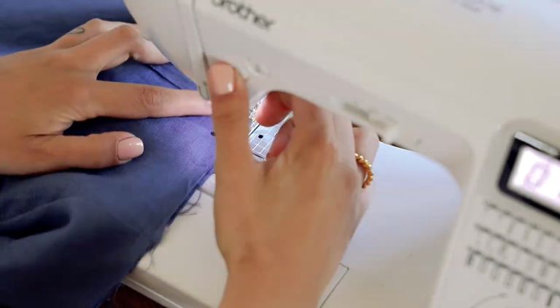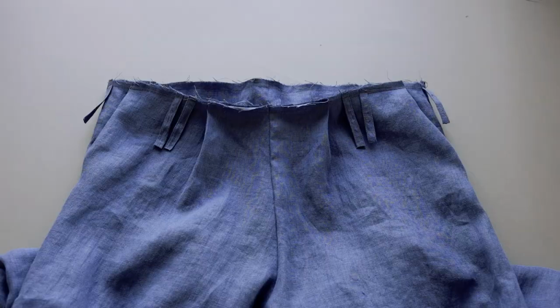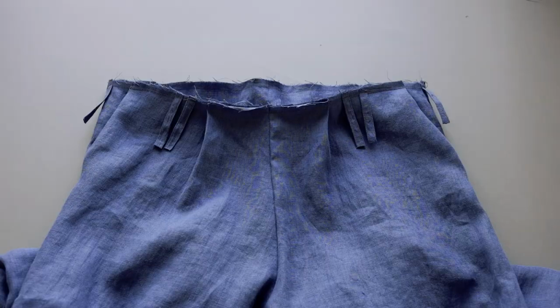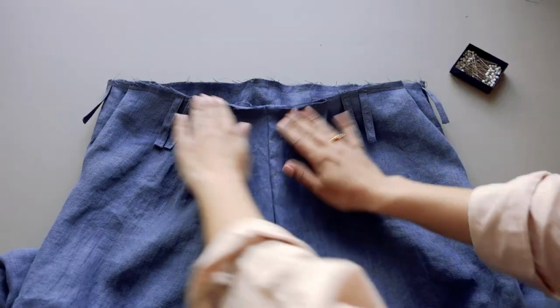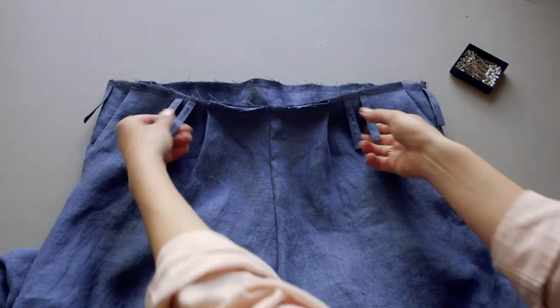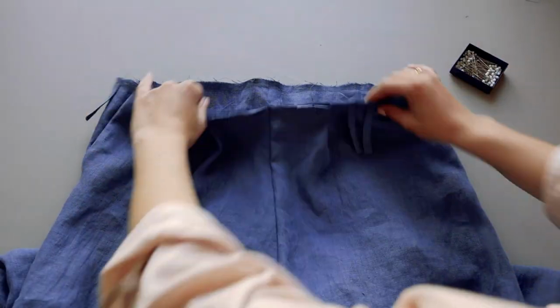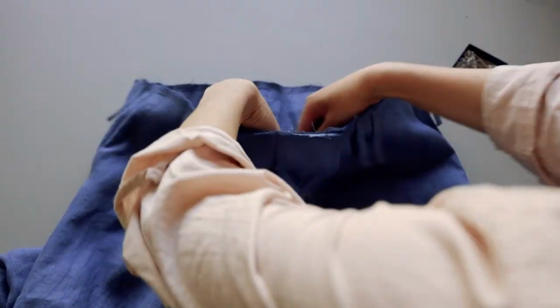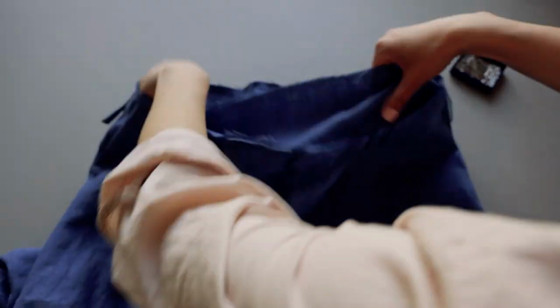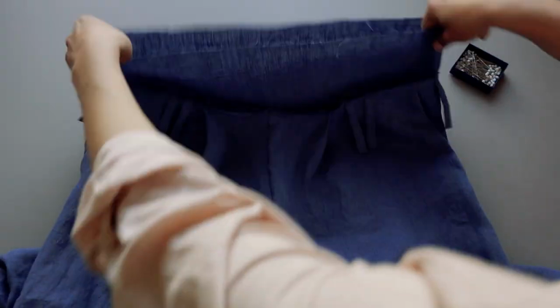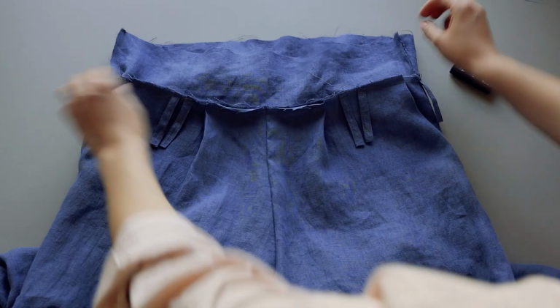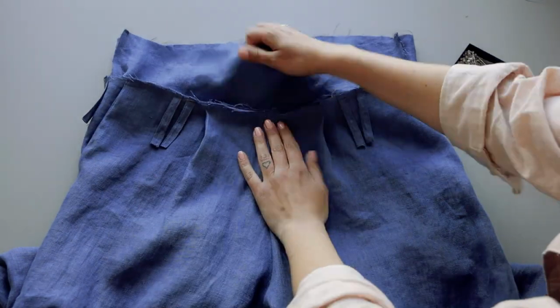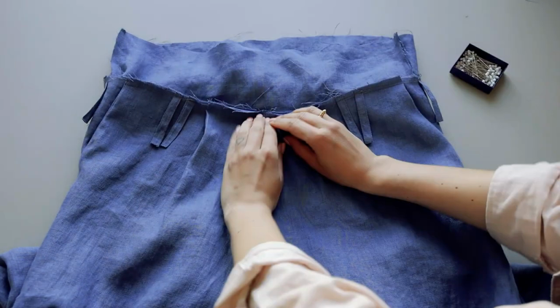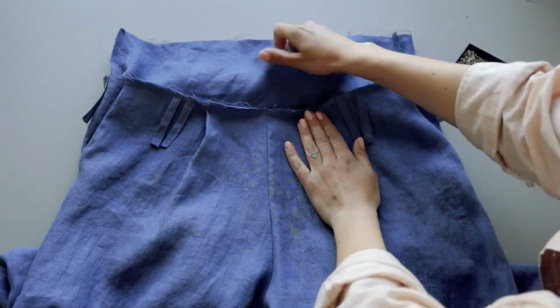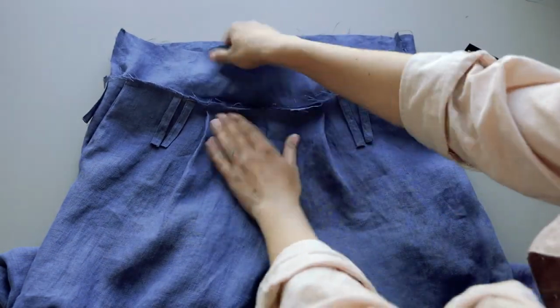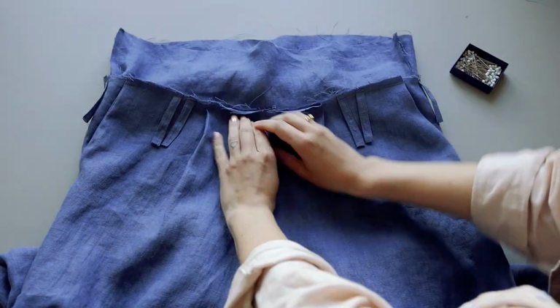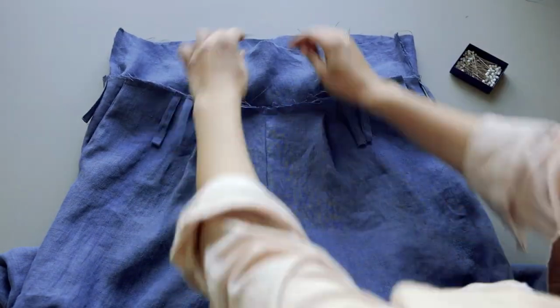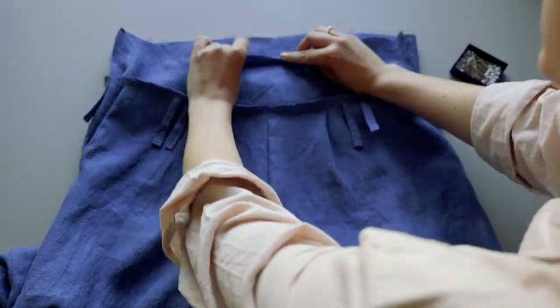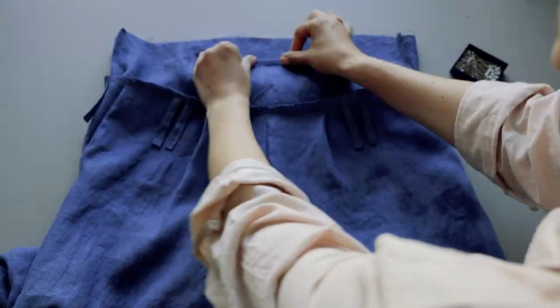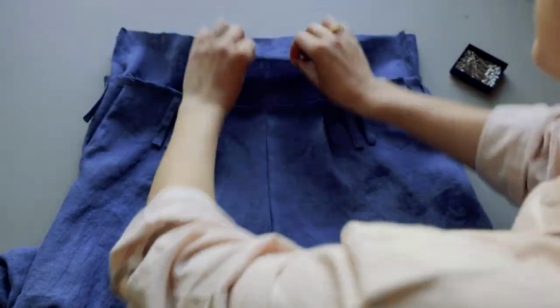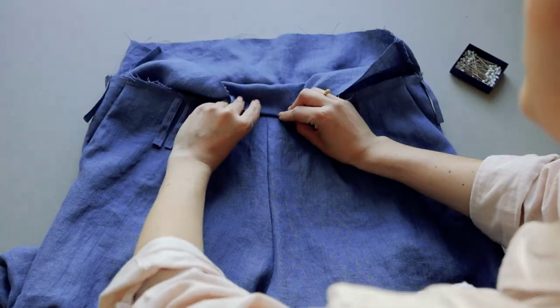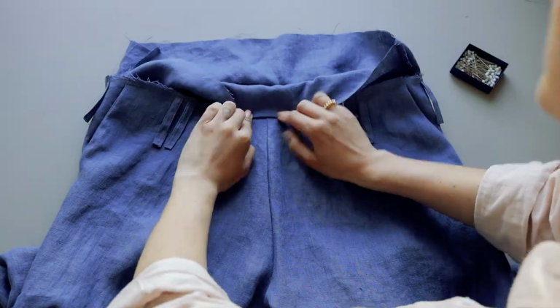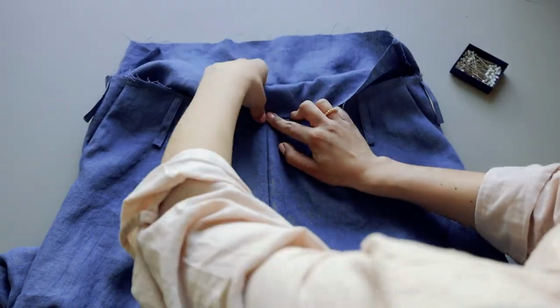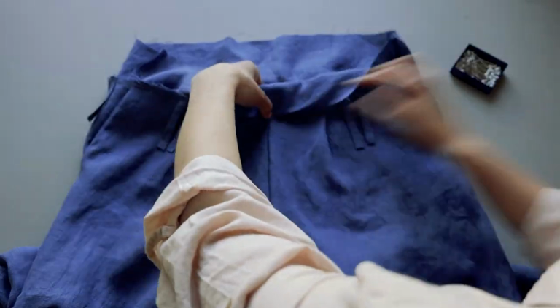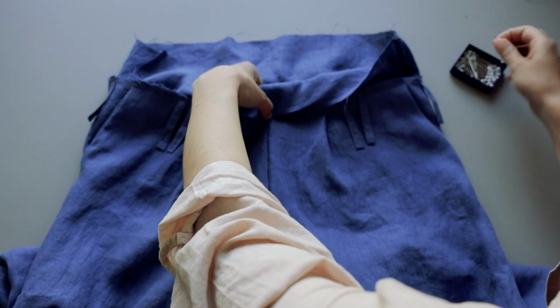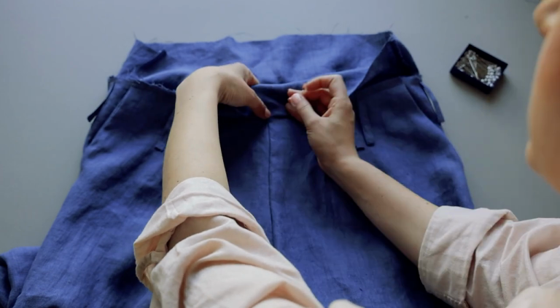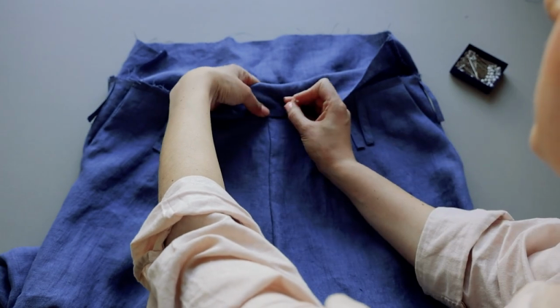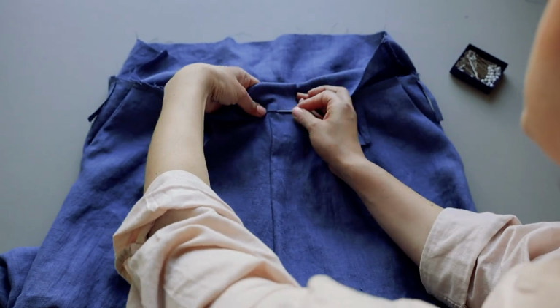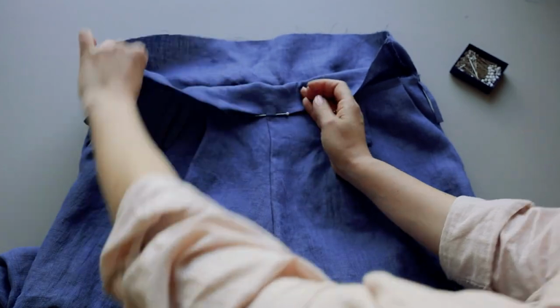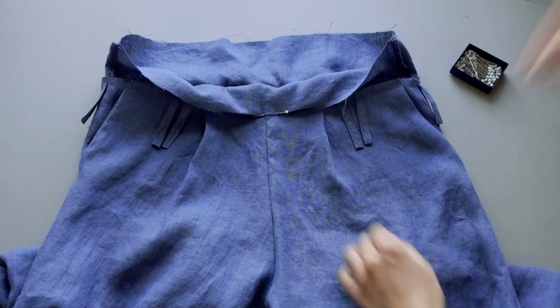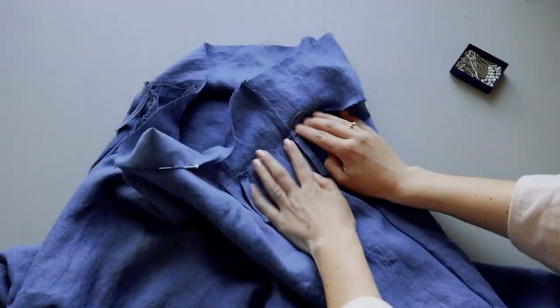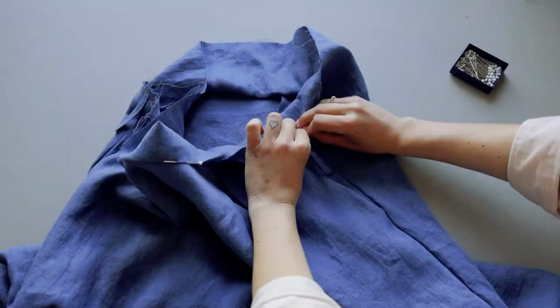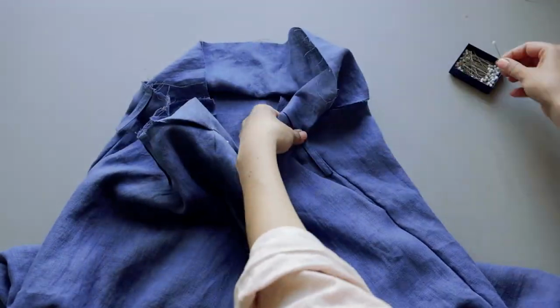Pull out the waistband and fold it over the stitch line. Leave a small gap when topstitching to insert the elastic.